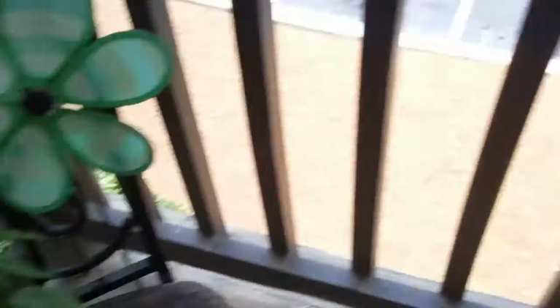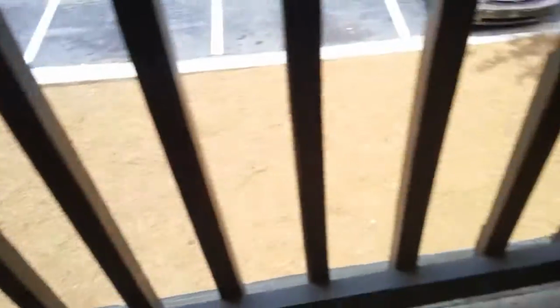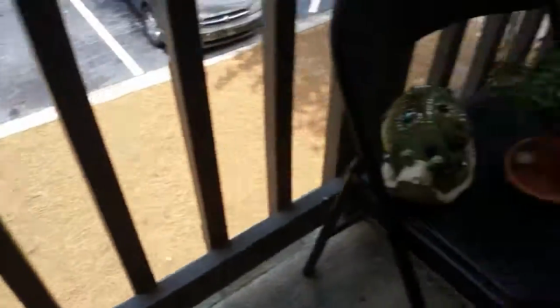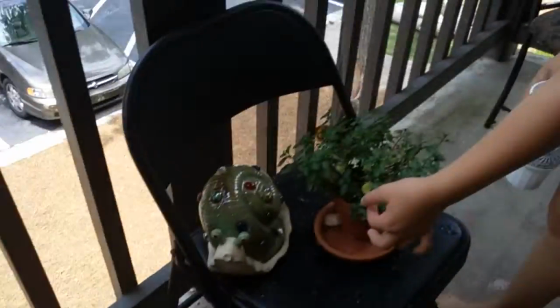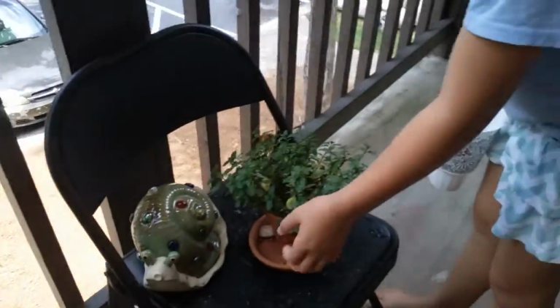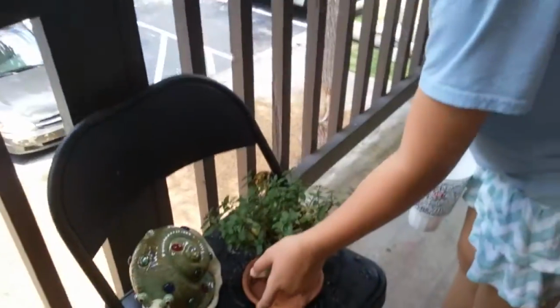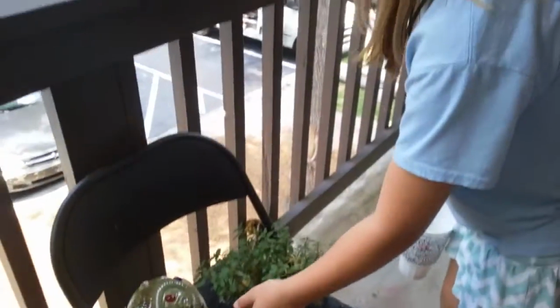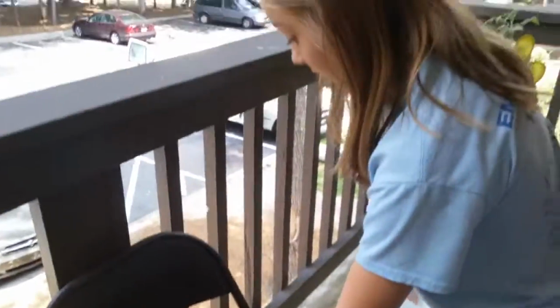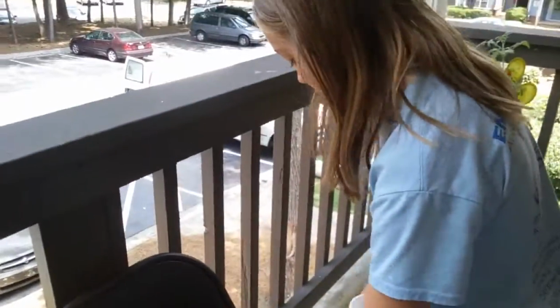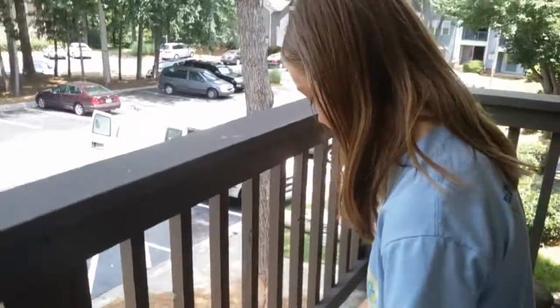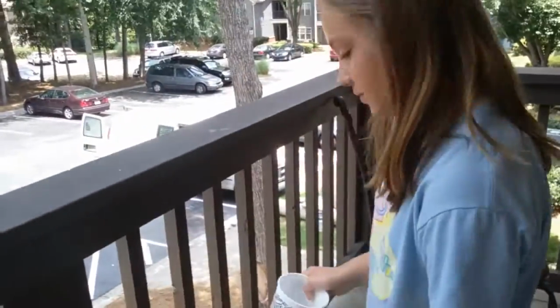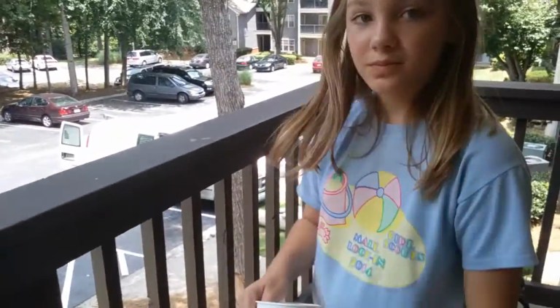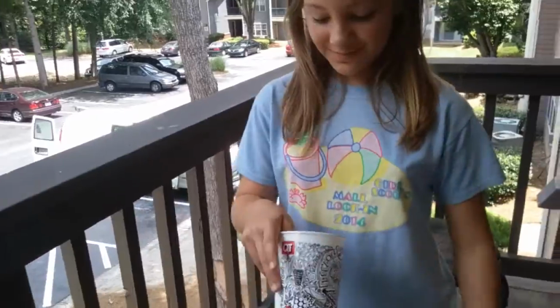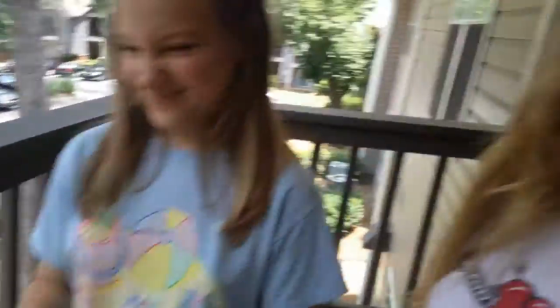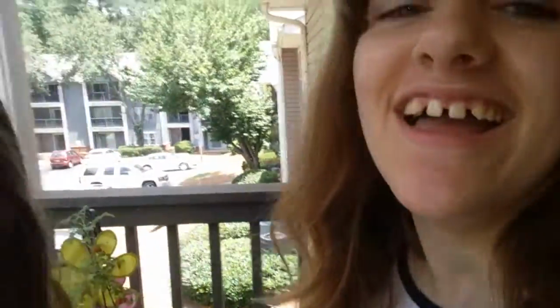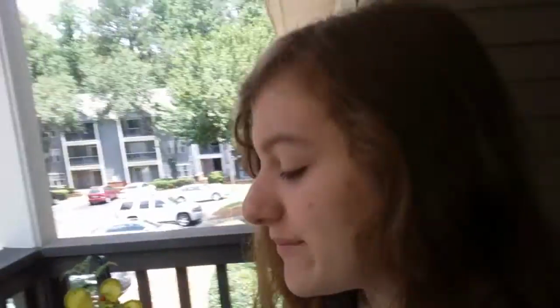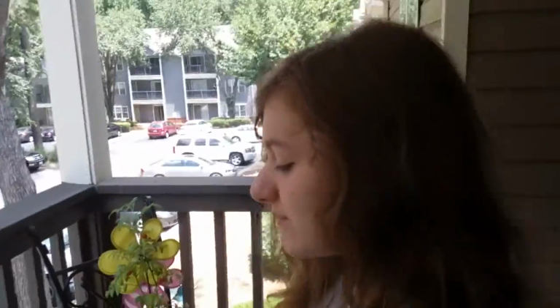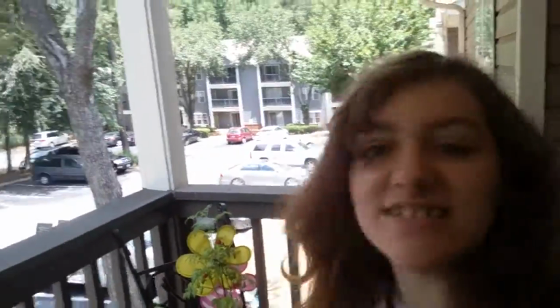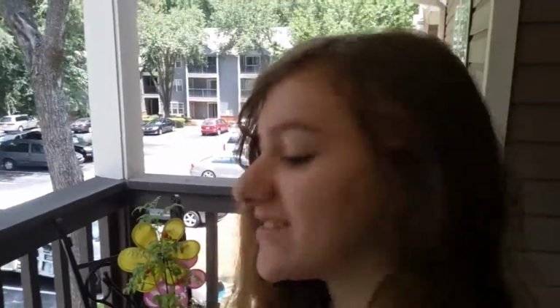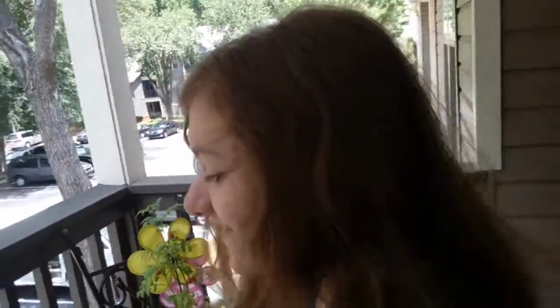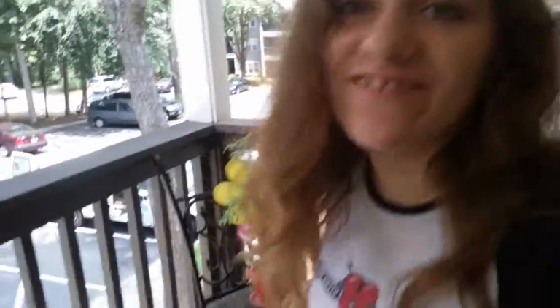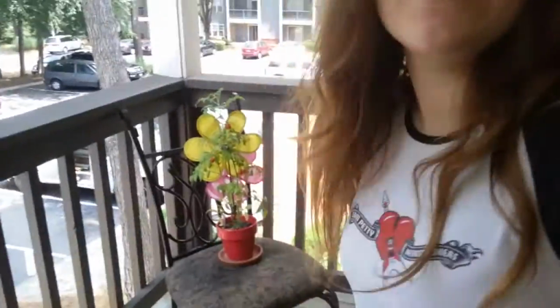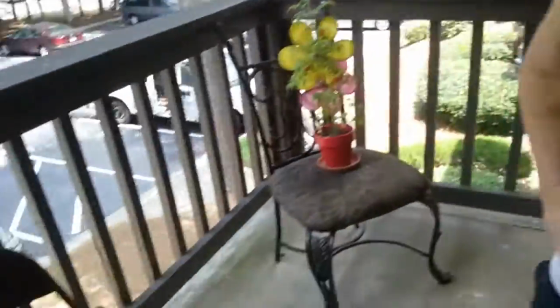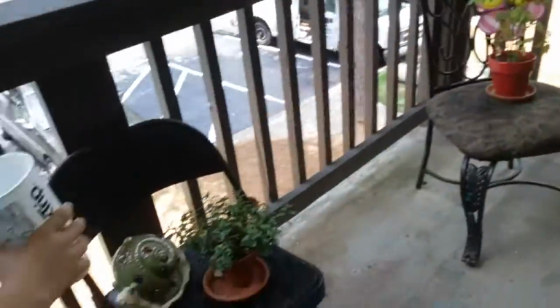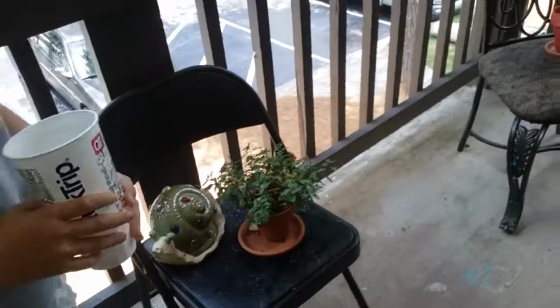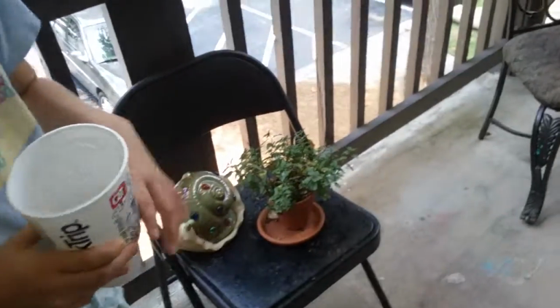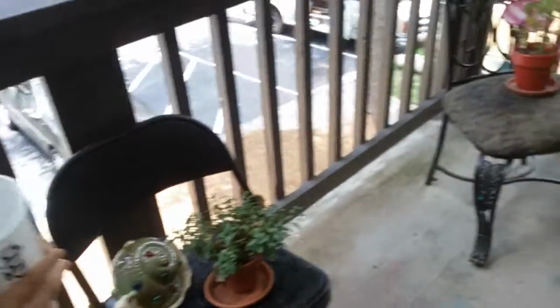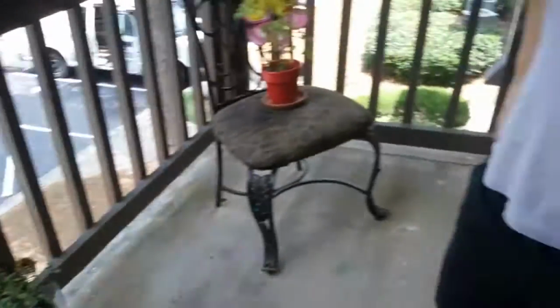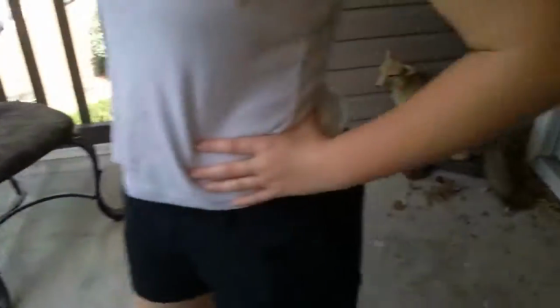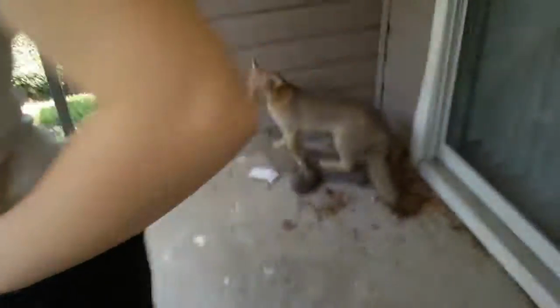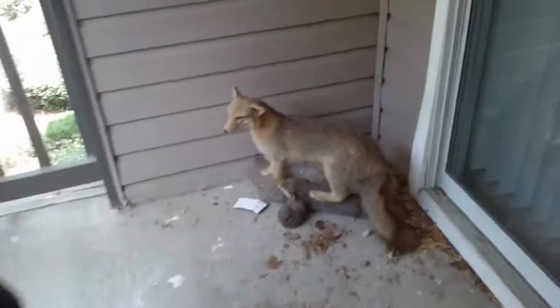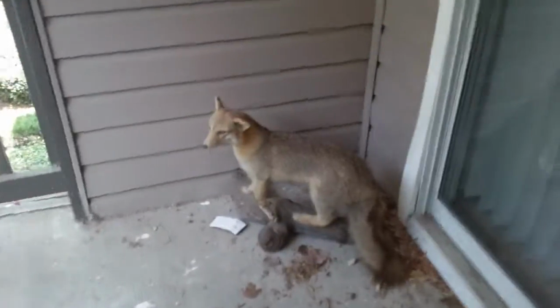If you were here you could smell this peppermint and it smells really really good. I make mint tea with this kind of stuff, and it's very good. Let me put that with lemon tea too.